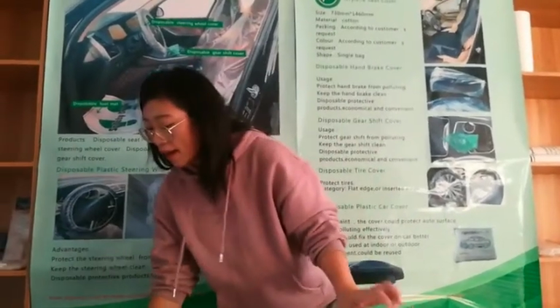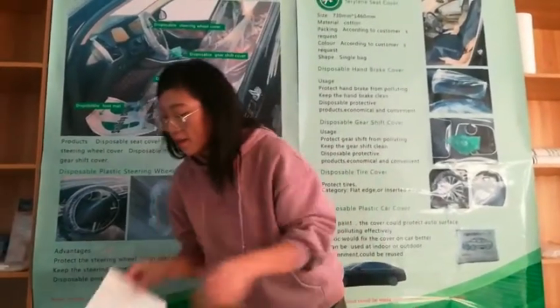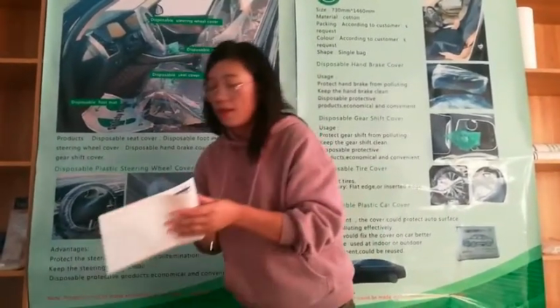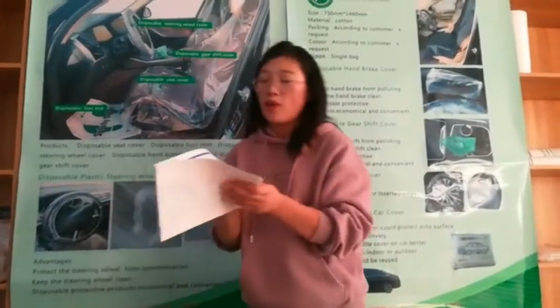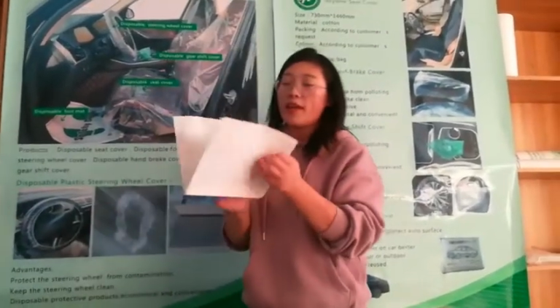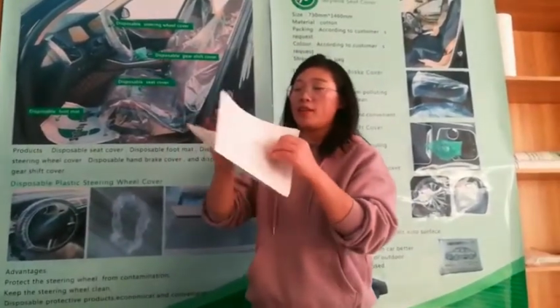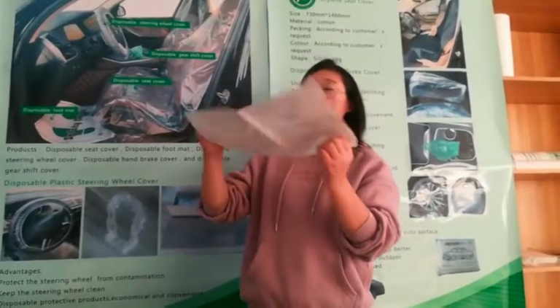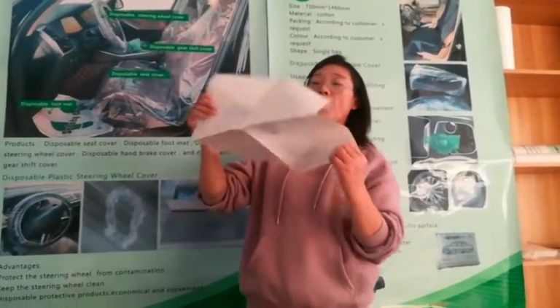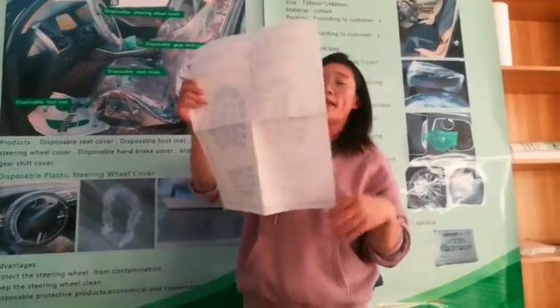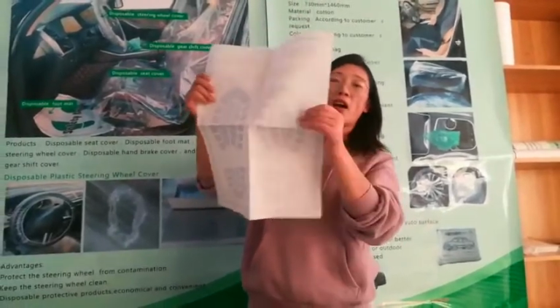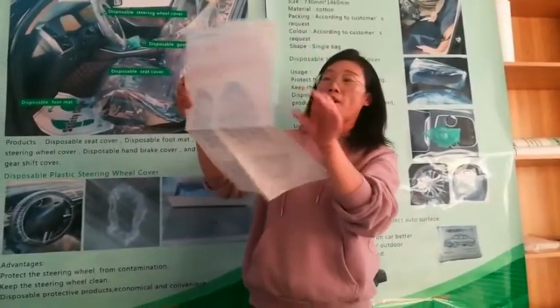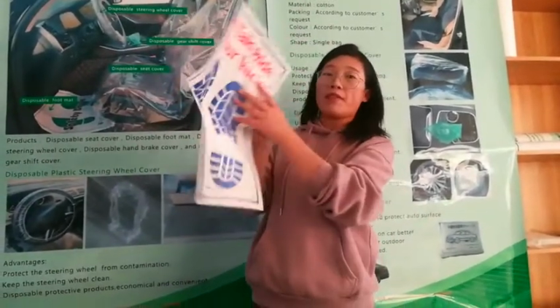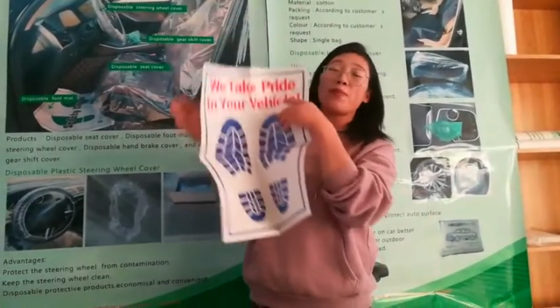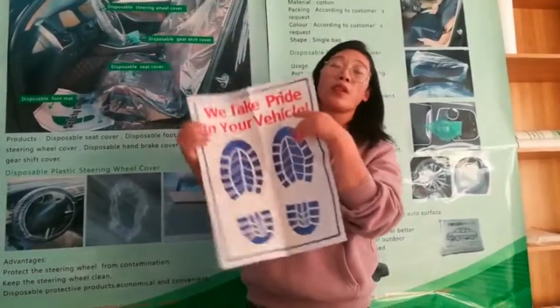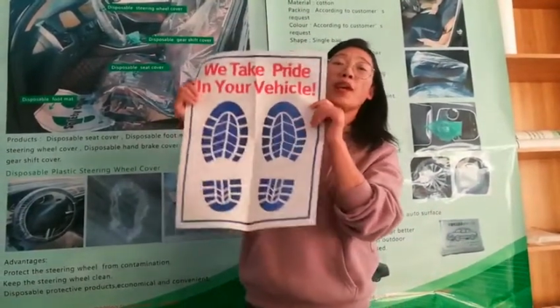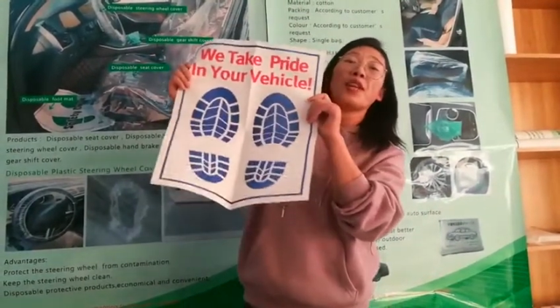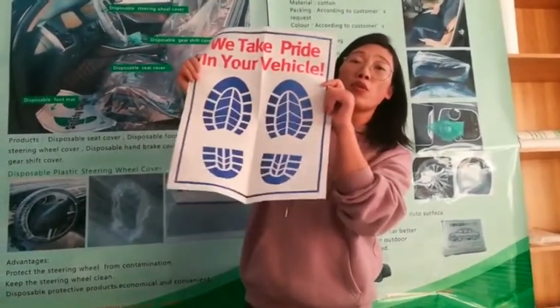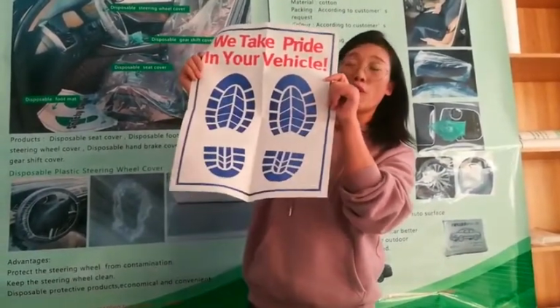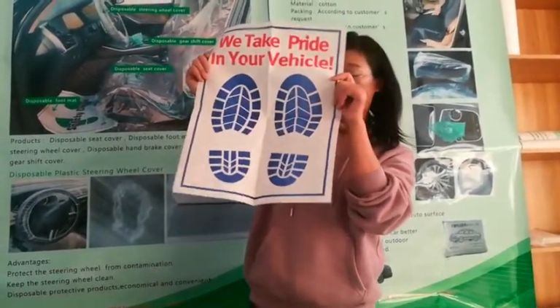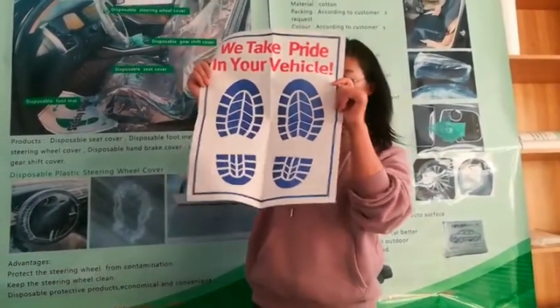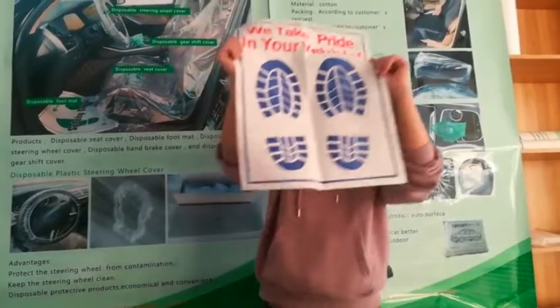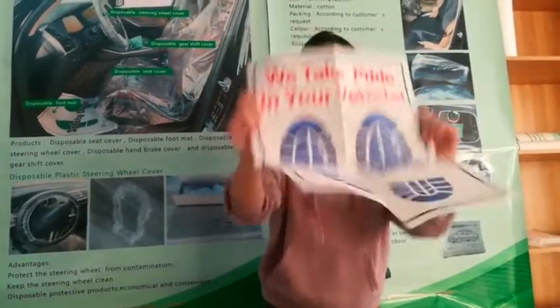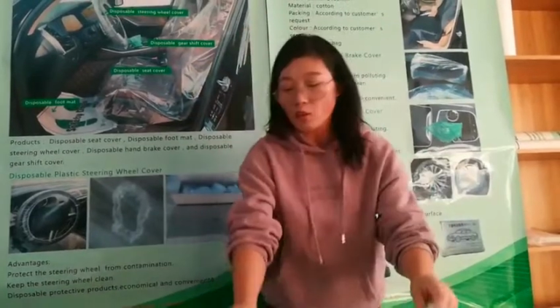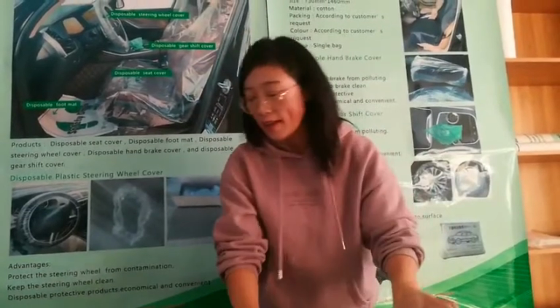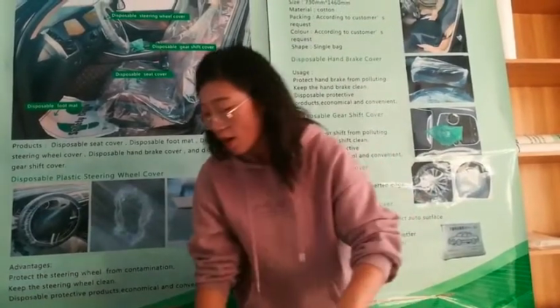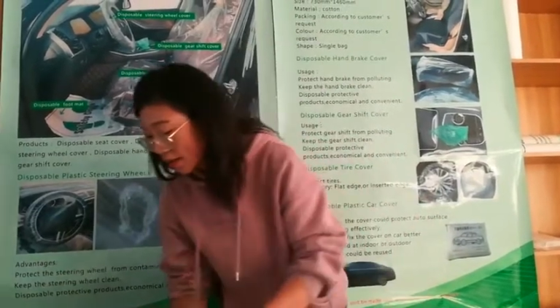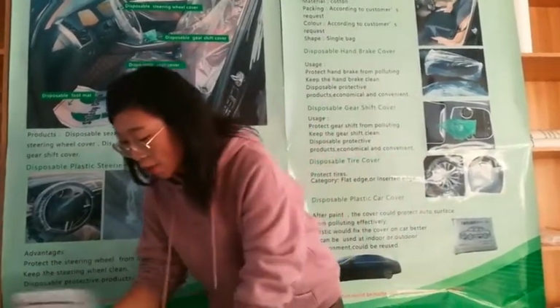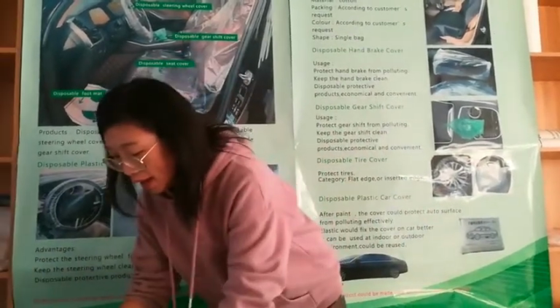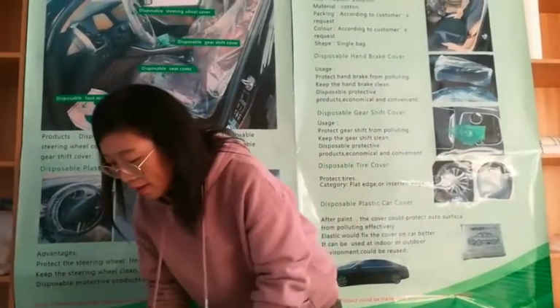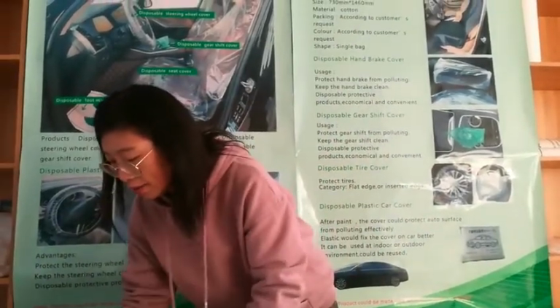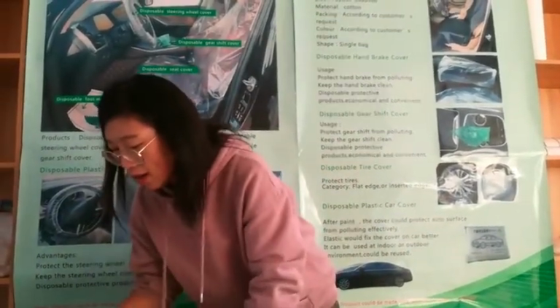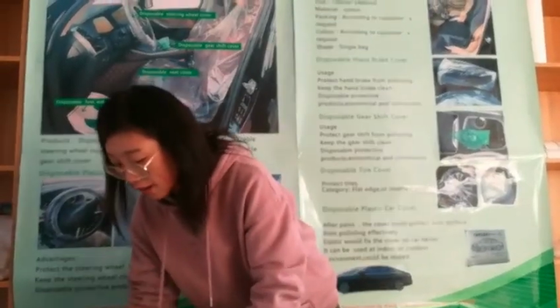And the next one is the car floor mat. It can be used for it. We can bring it a little bit — car floor mat. And the last one is the car seat cover.